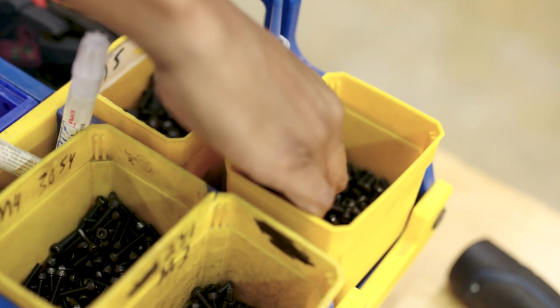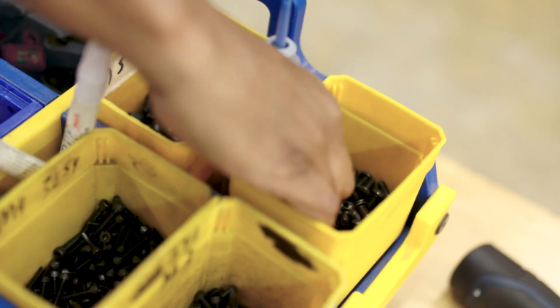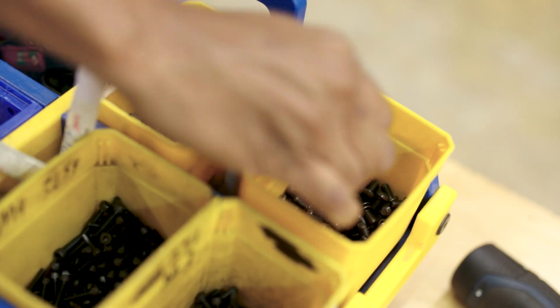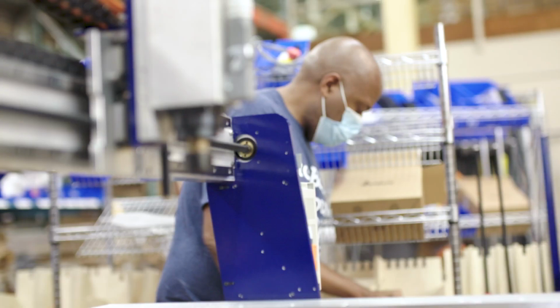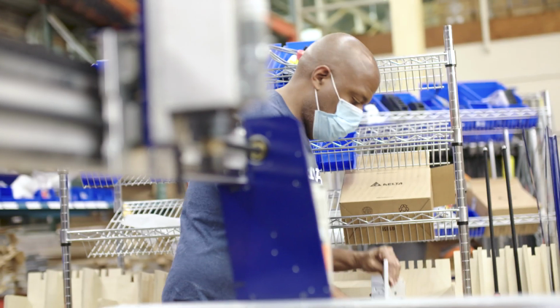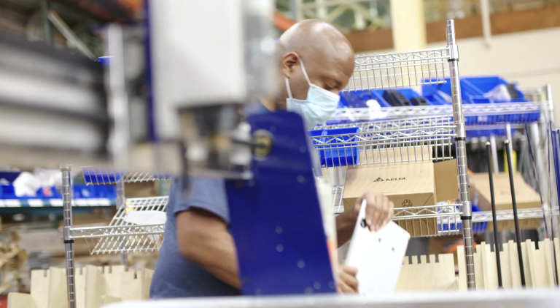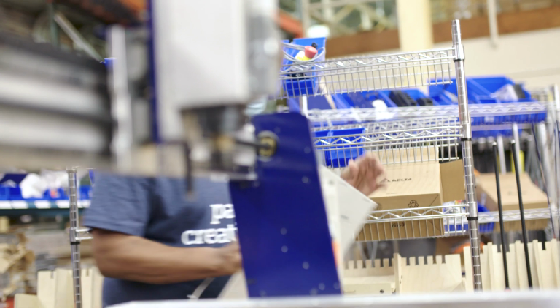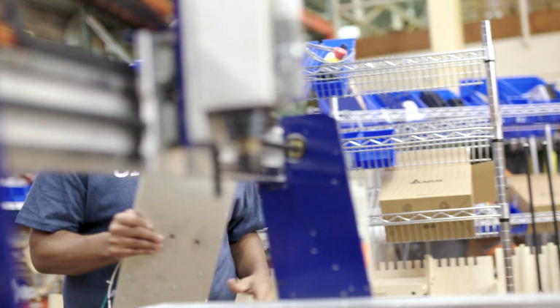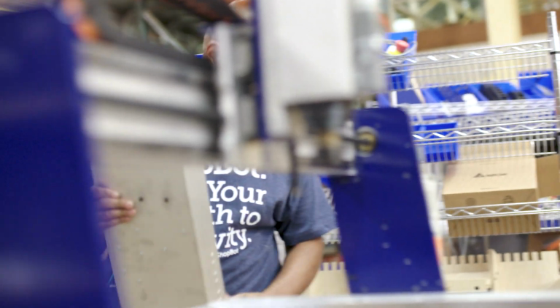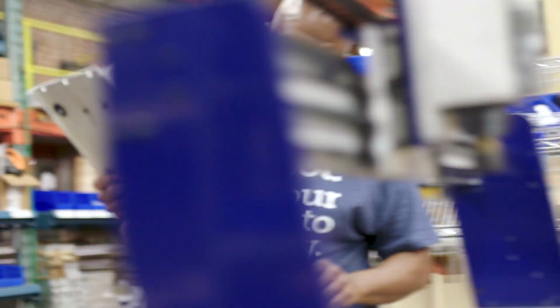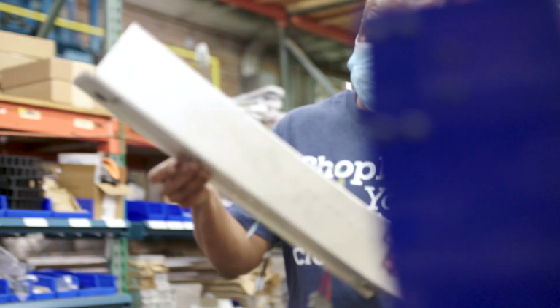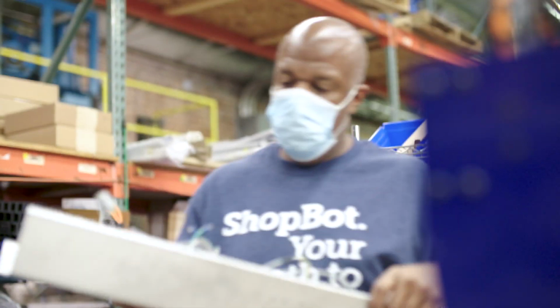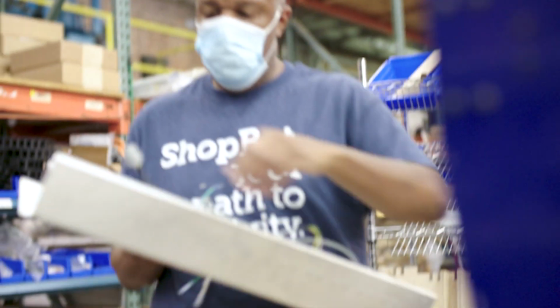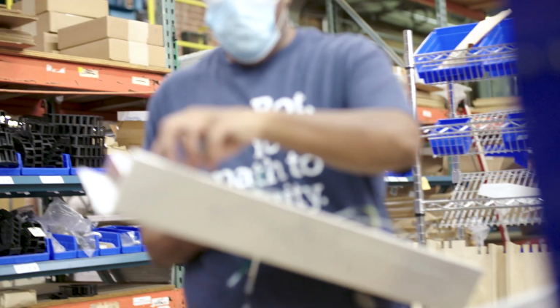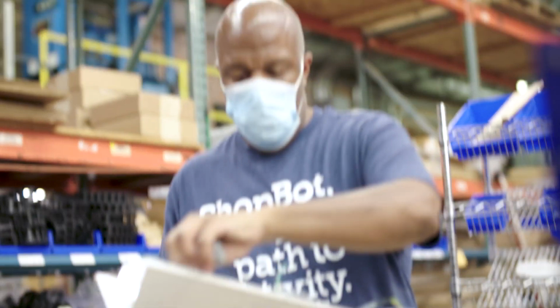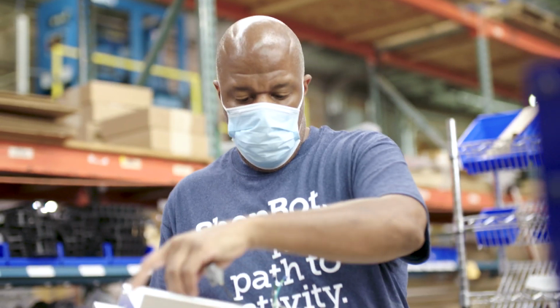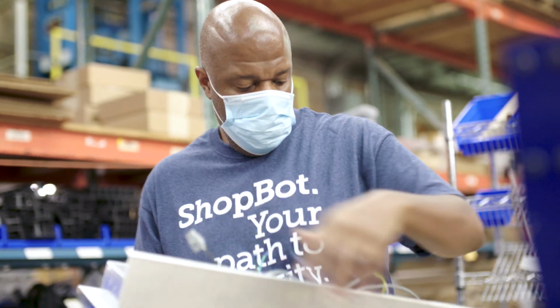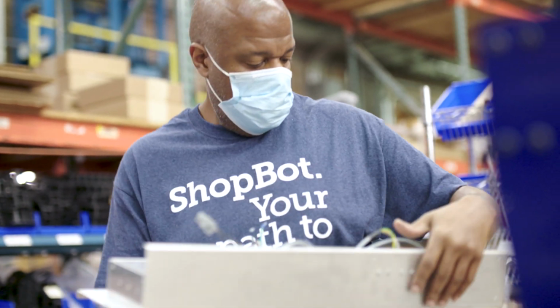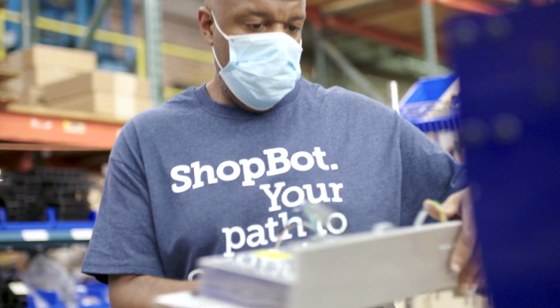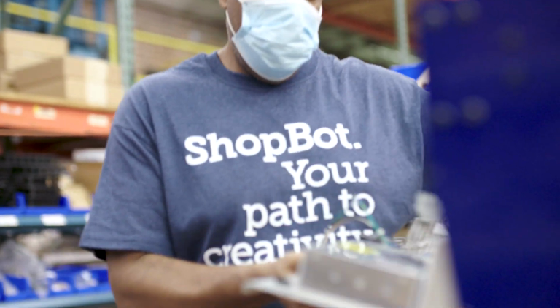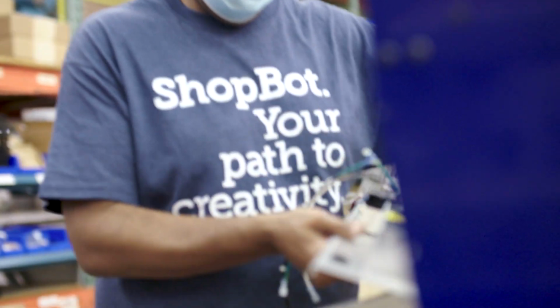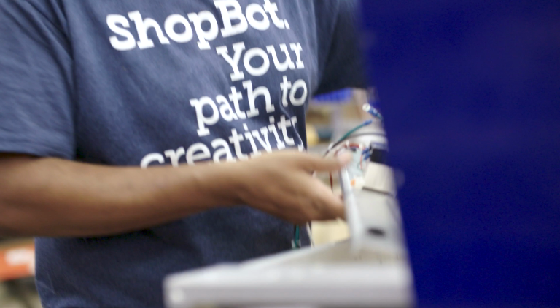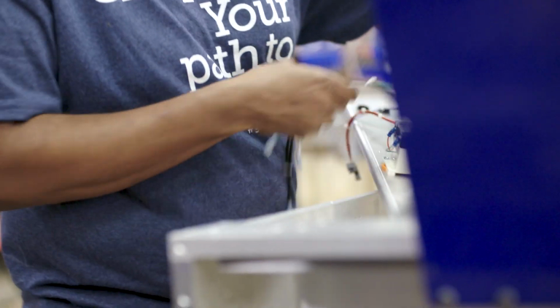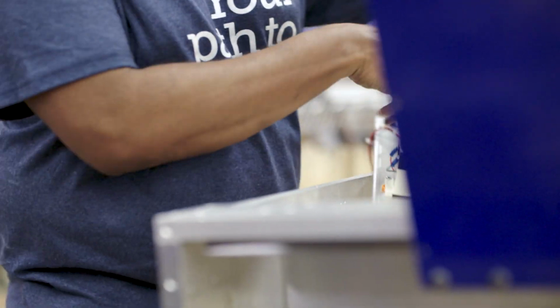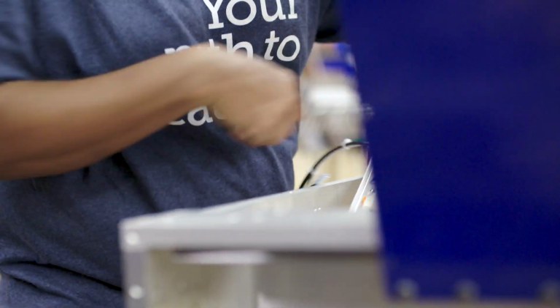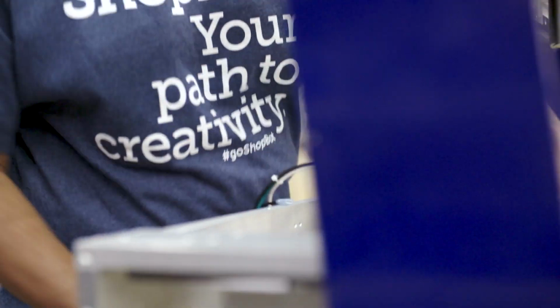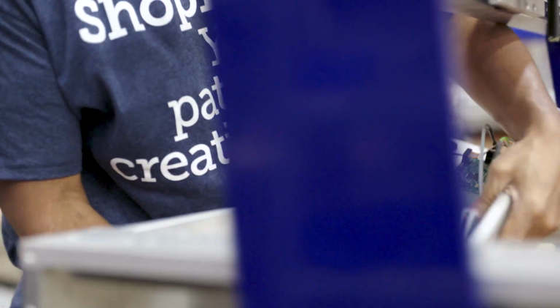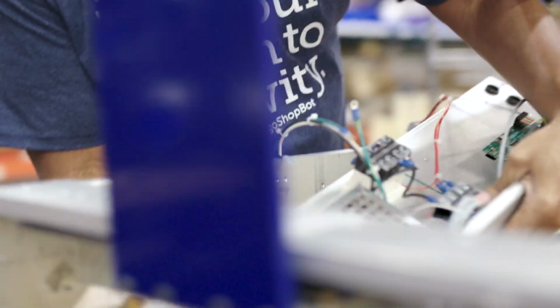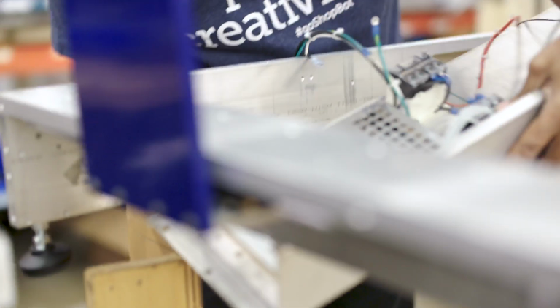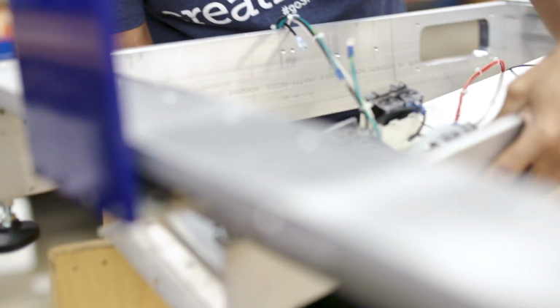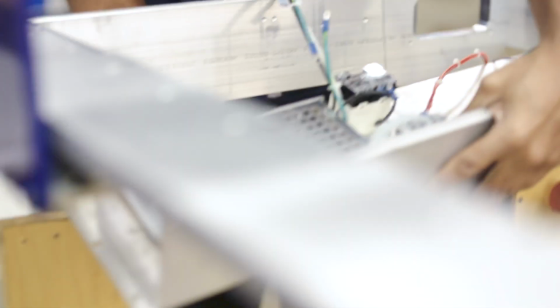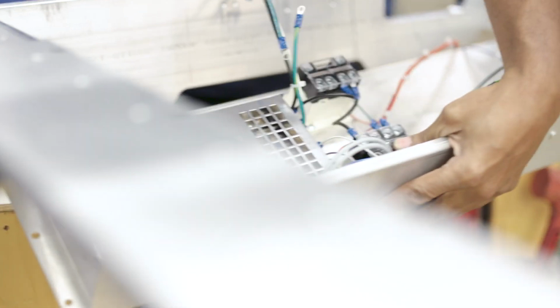We continue to believe that even the little guy should be able to successfully employ the capabilities of CNC, making them more competitive in today's market.